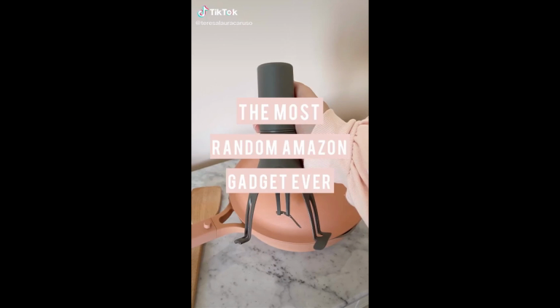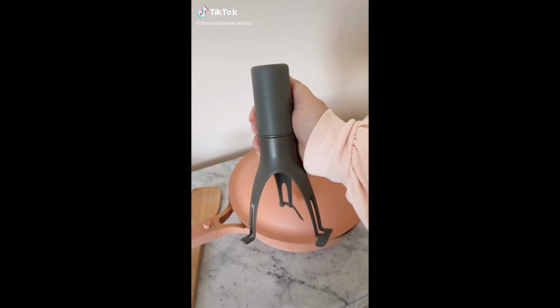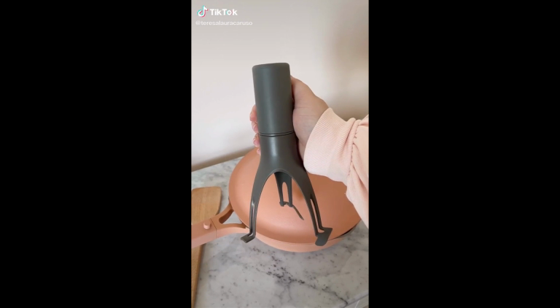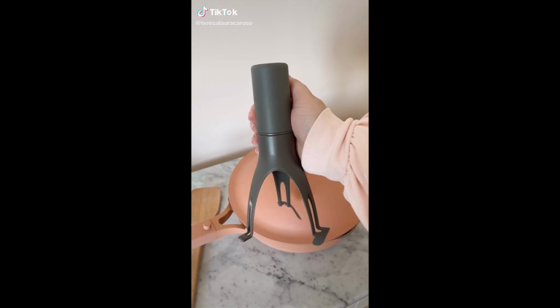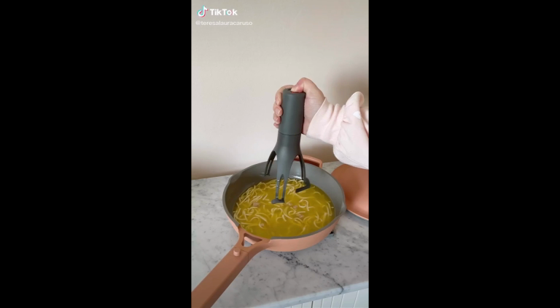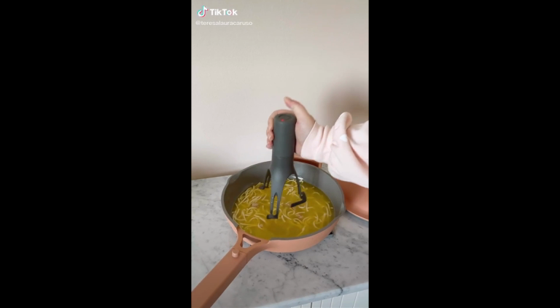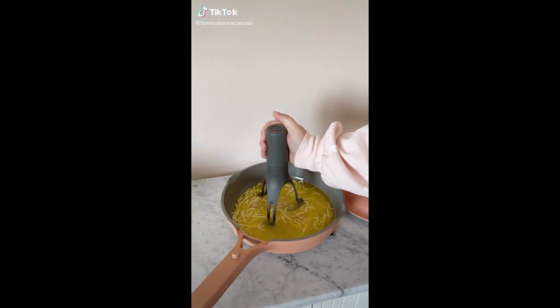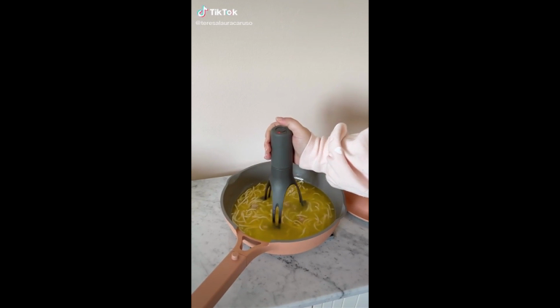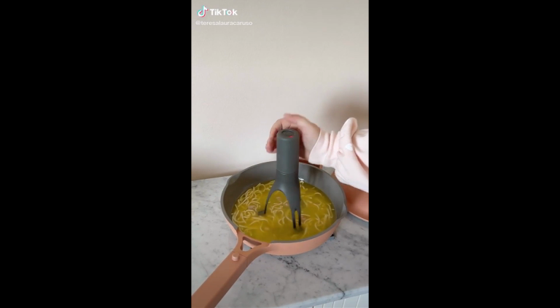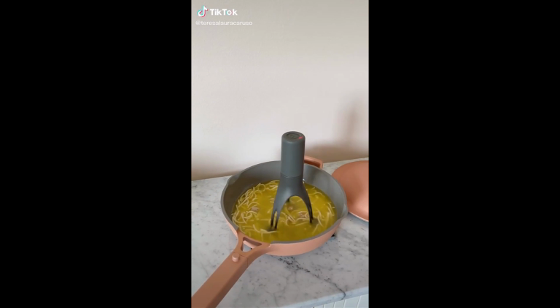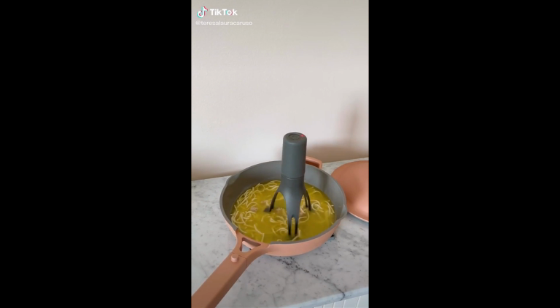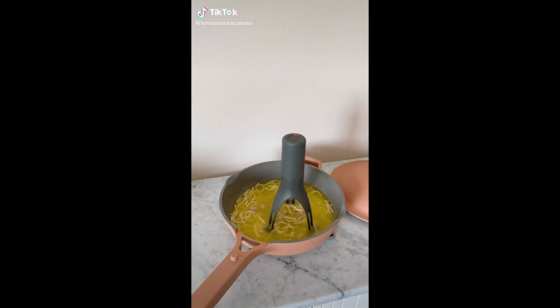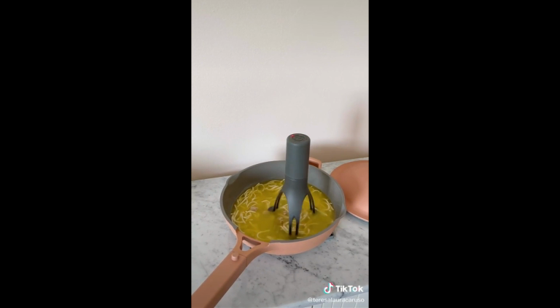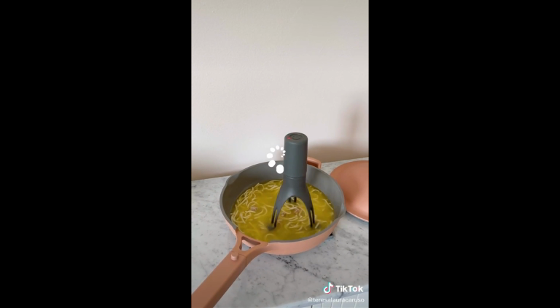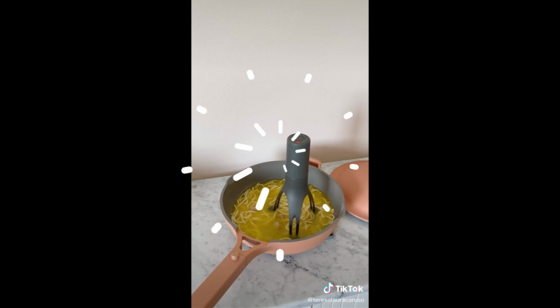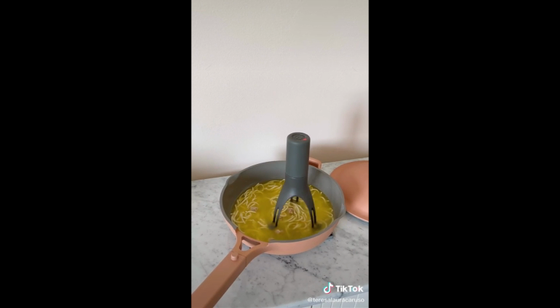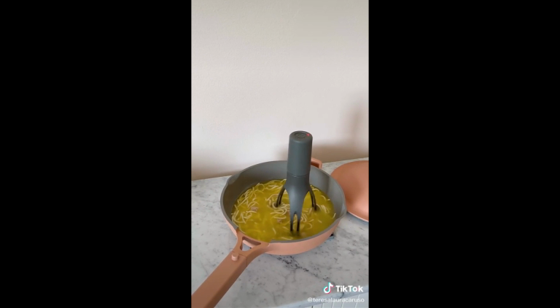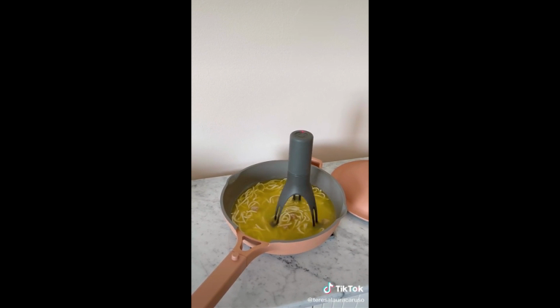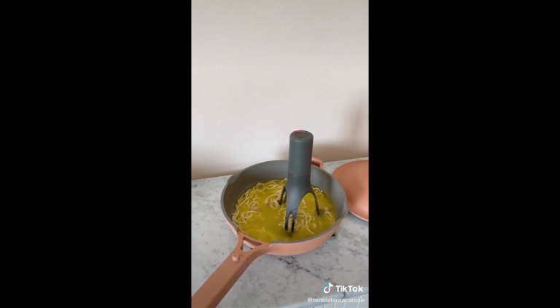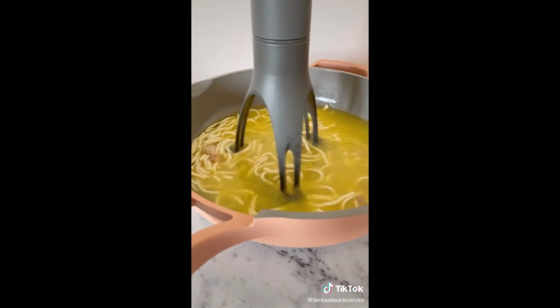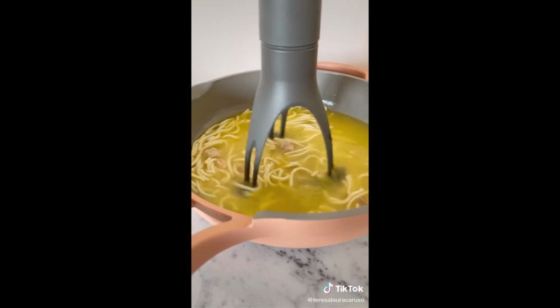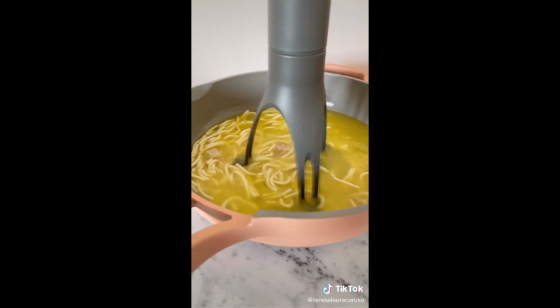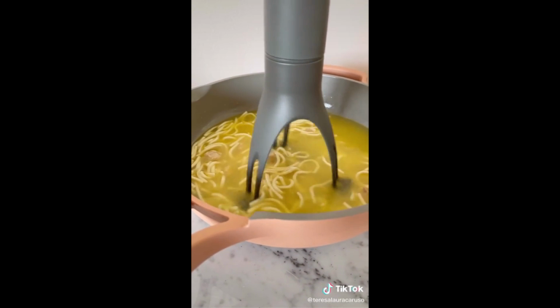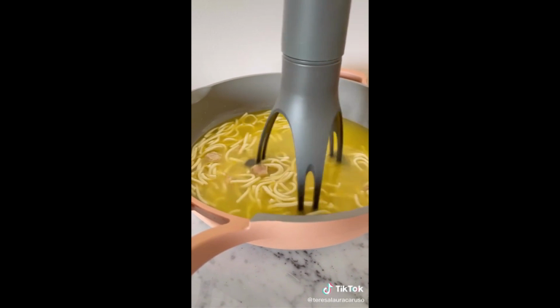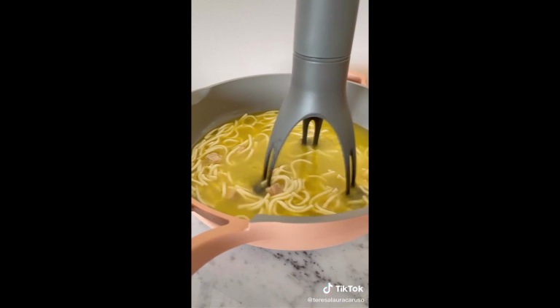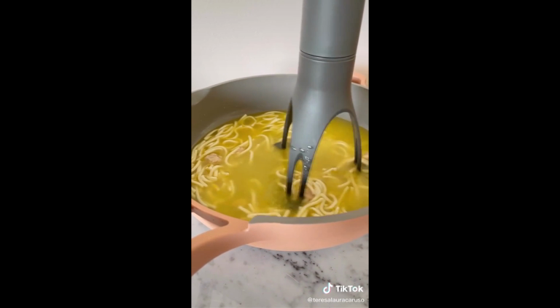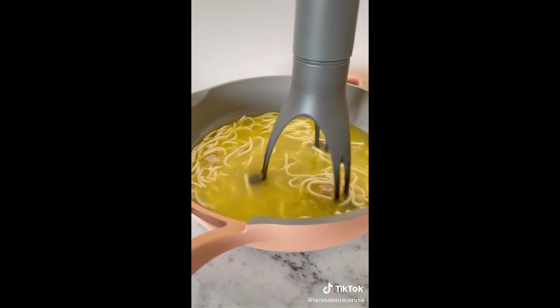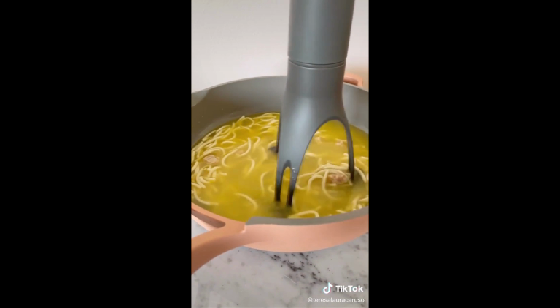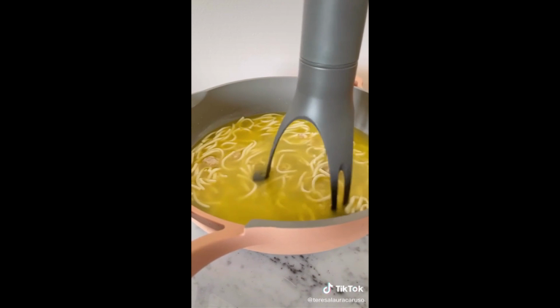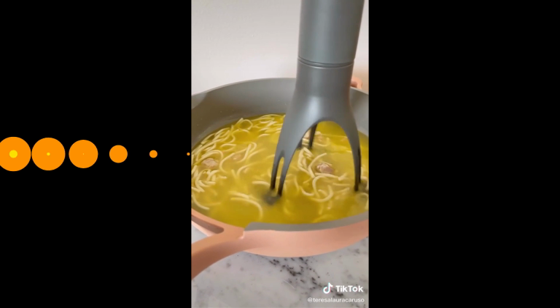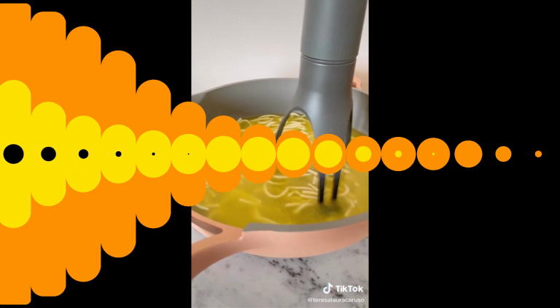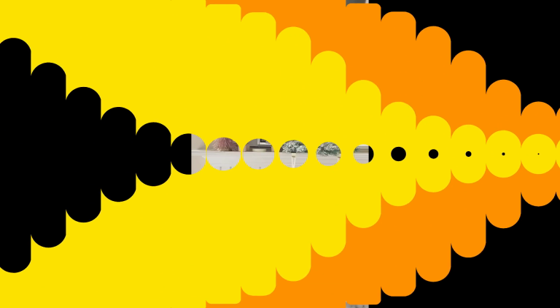Okay, this is officially the most random thing I bought on Amazon. It's a gadget you can use while cooking to automatically stir your food. It has three different speeds so you can set it depending on what you're making. That way if you're doing other things in the kitchen it'll automatically be stirred. I think it's really cool but I'm not sure how often I would use it.